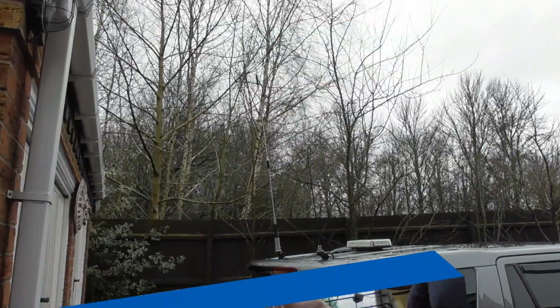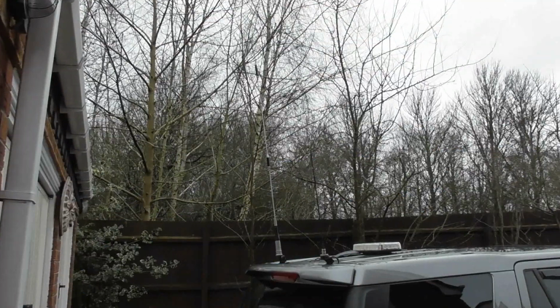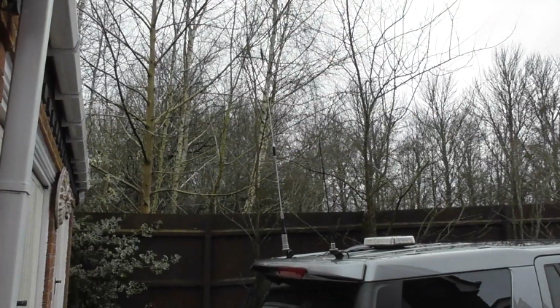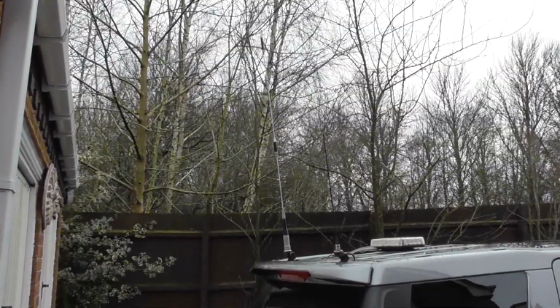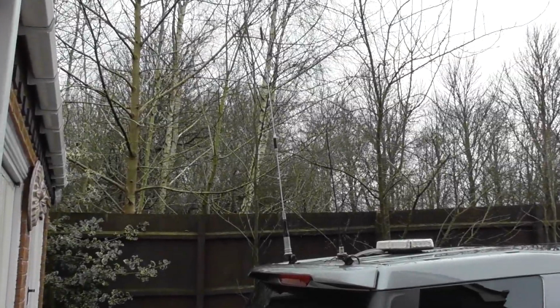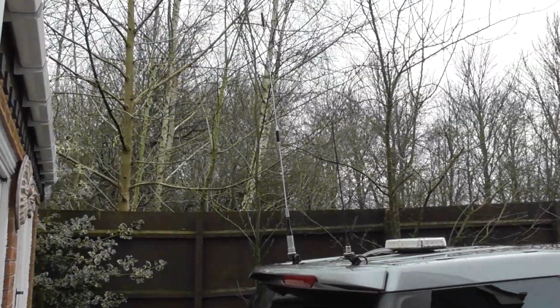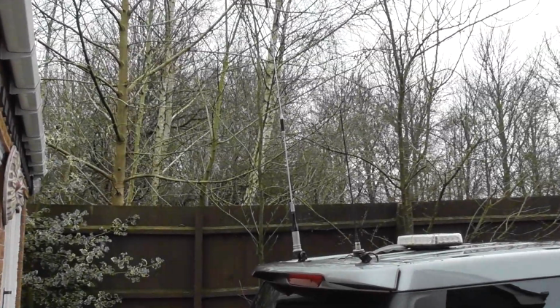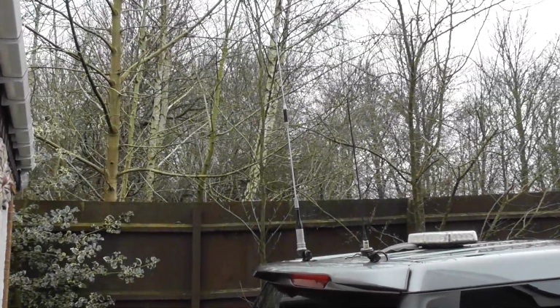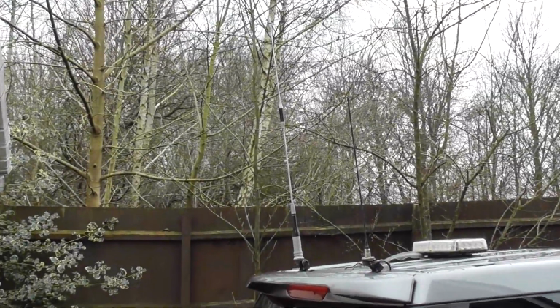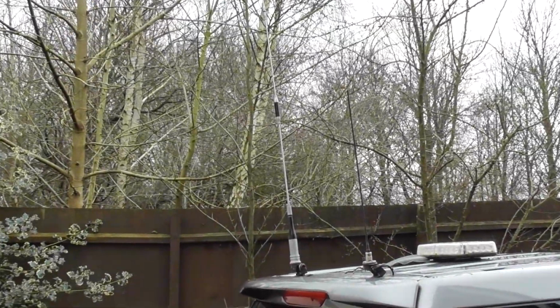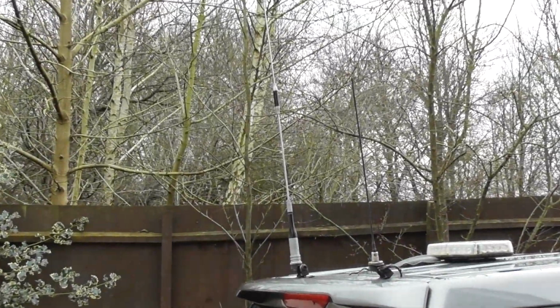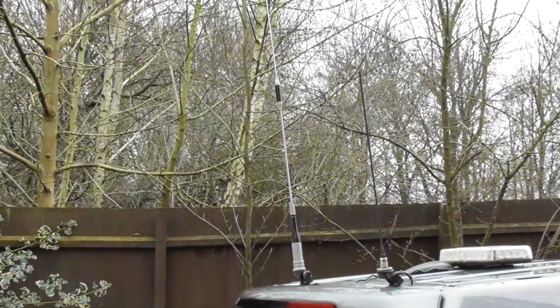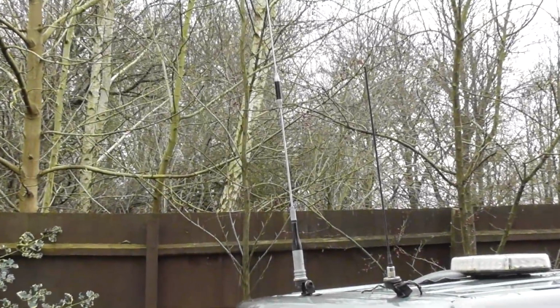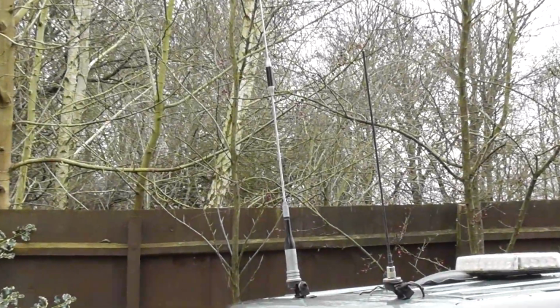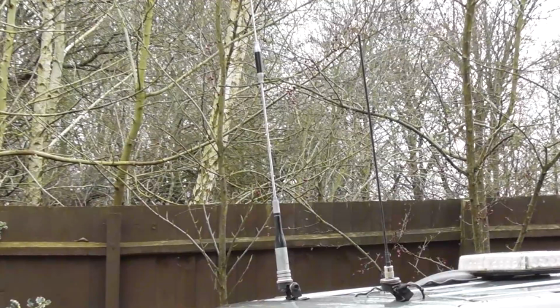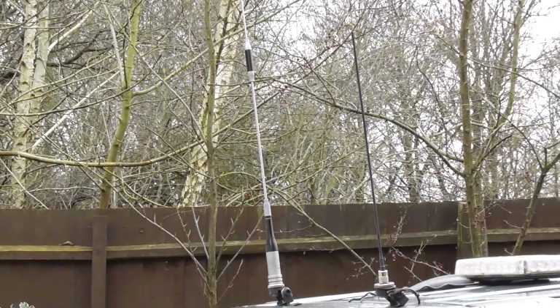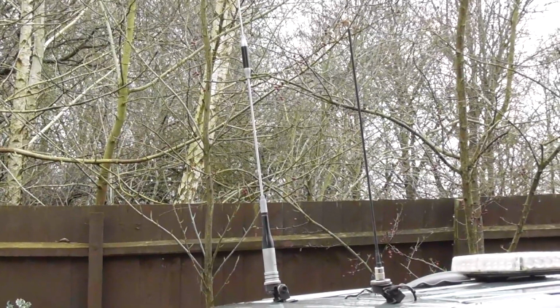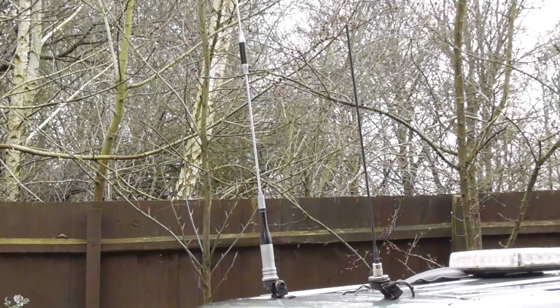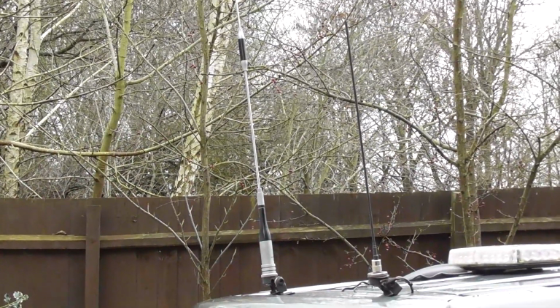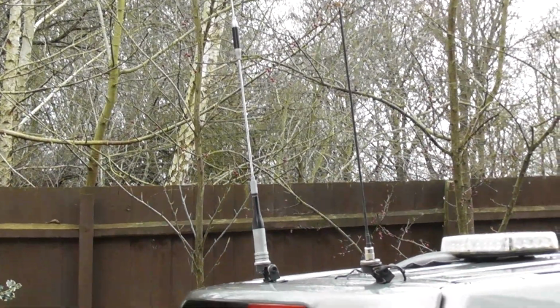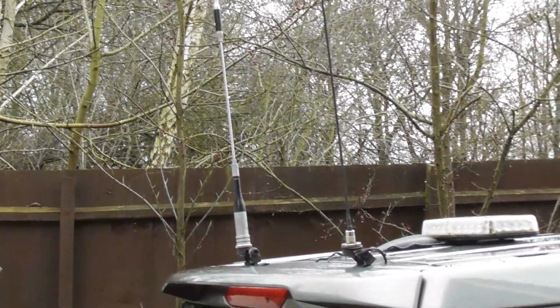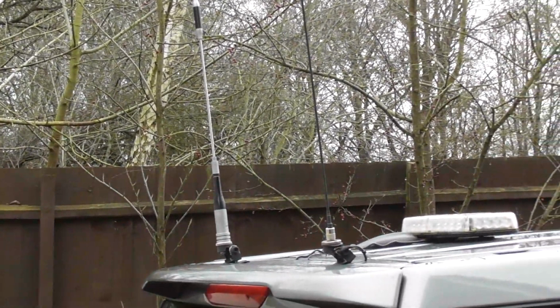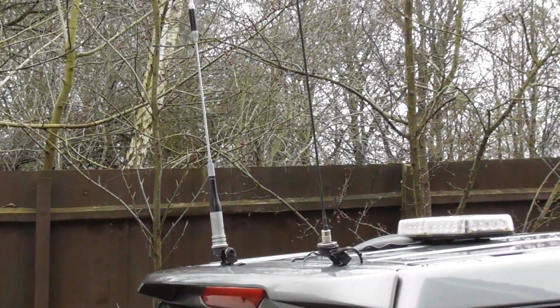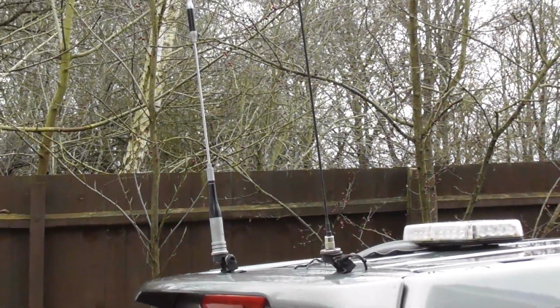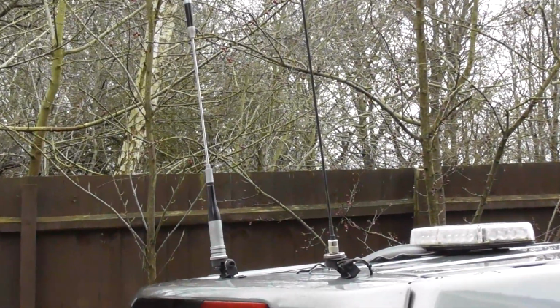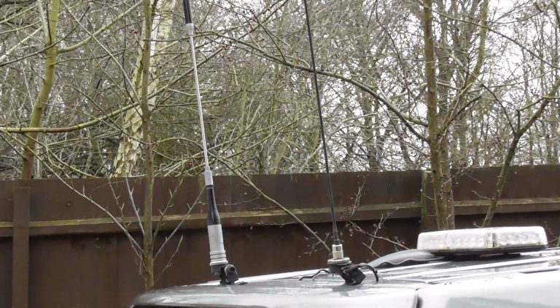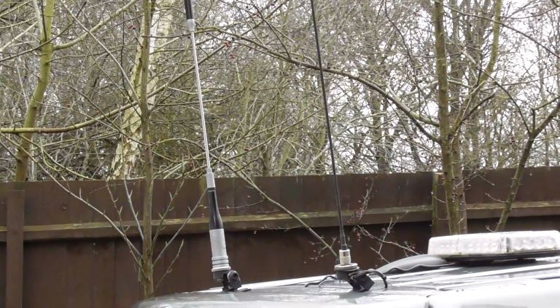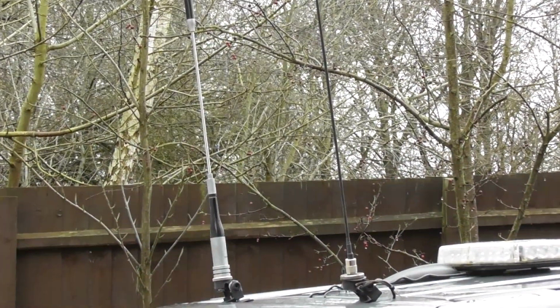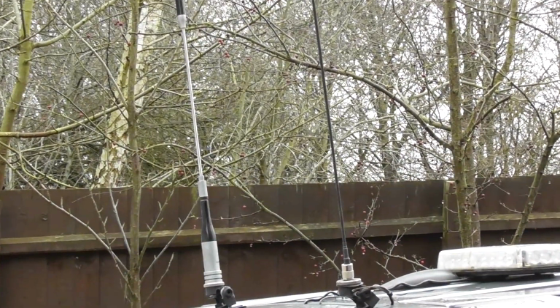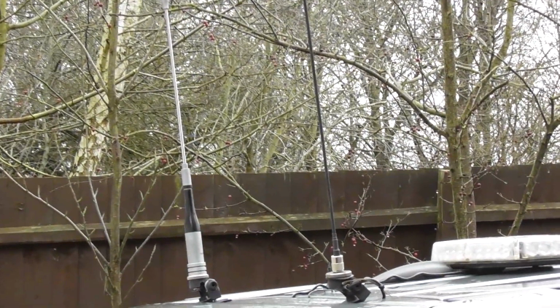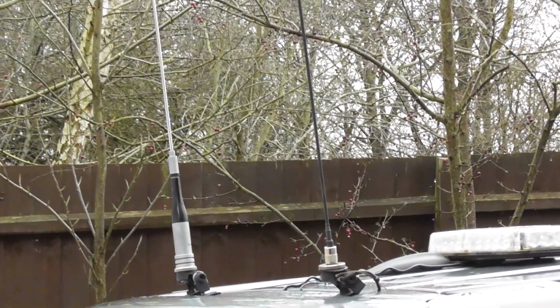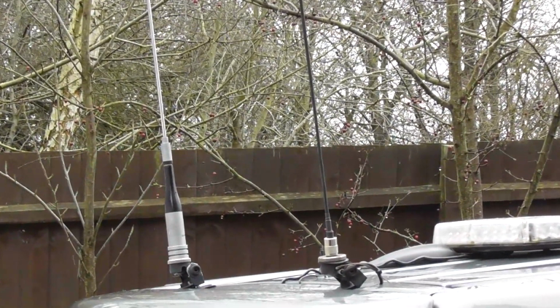I just used an SWR metre to trim the length of the antenna, and I've now got the SWR down to 1.0 to 1. So there you go — cost to me, less than a pound. Job done.